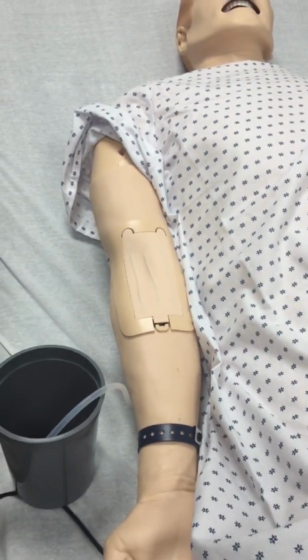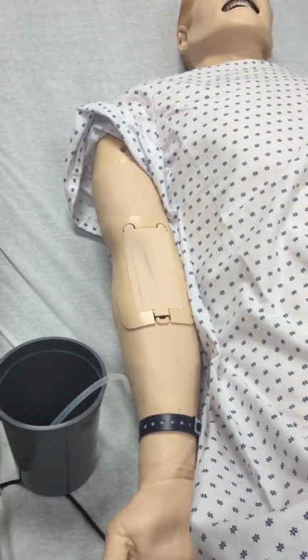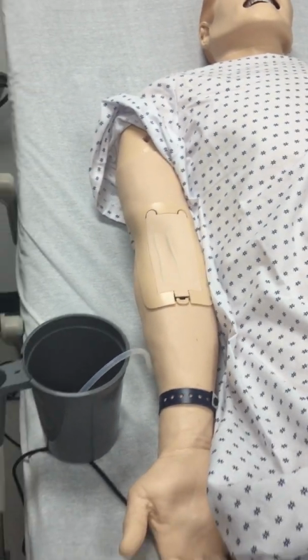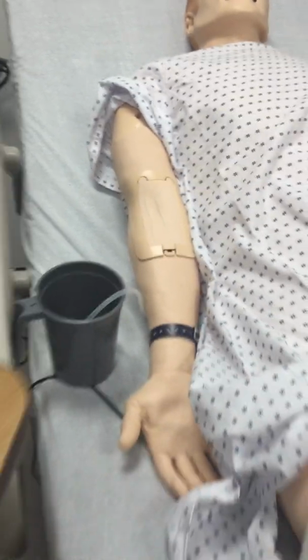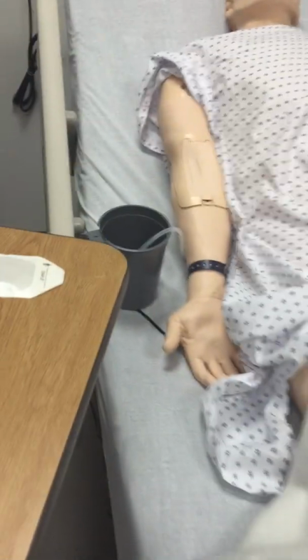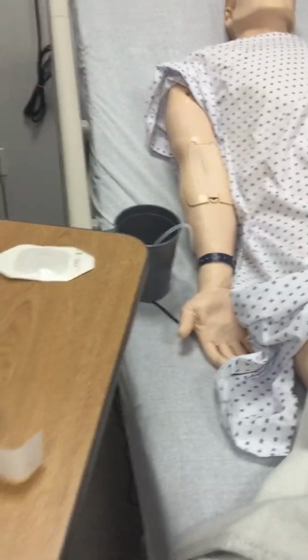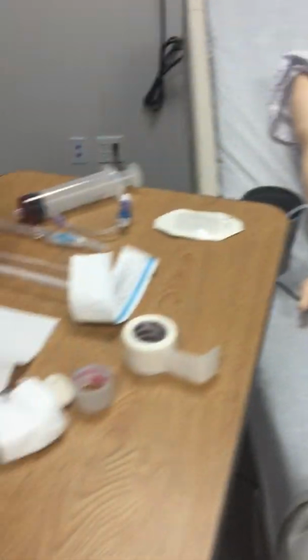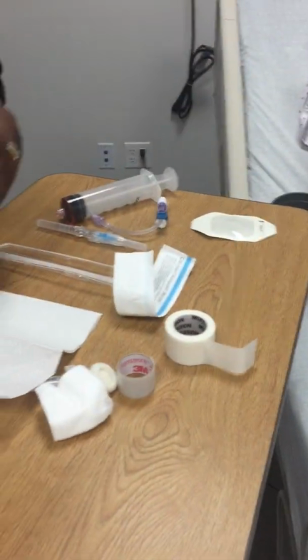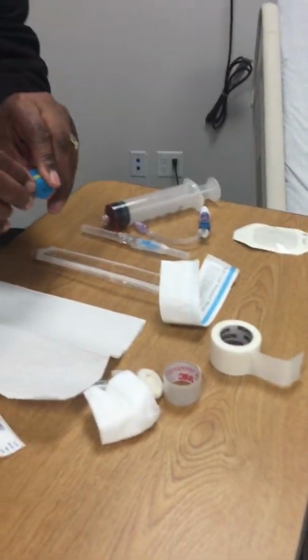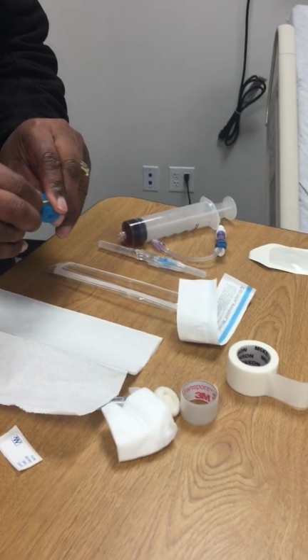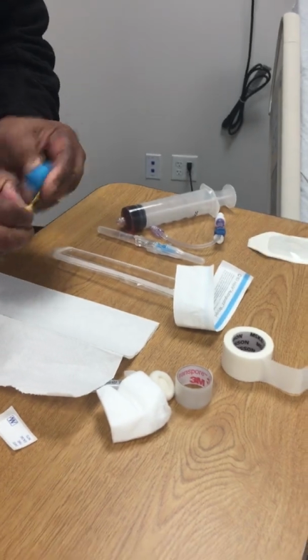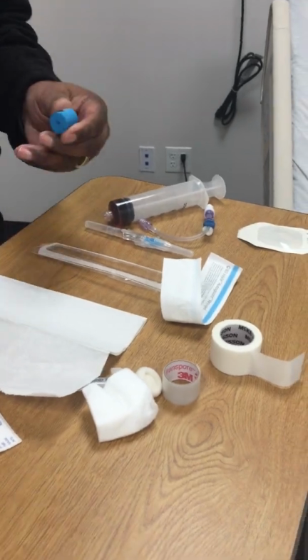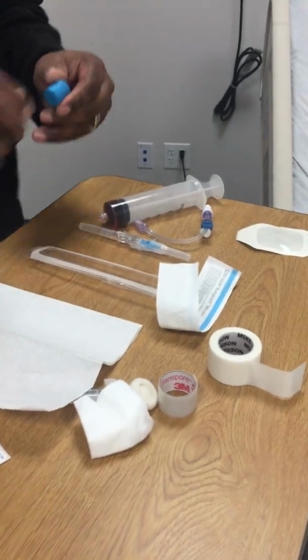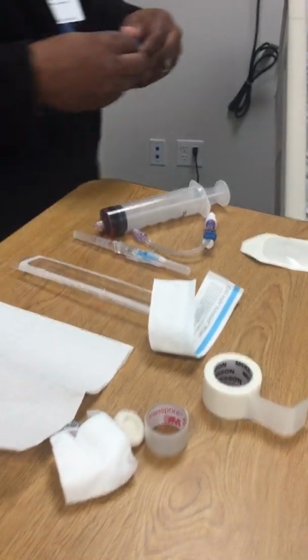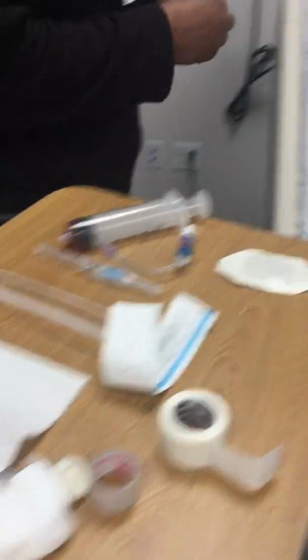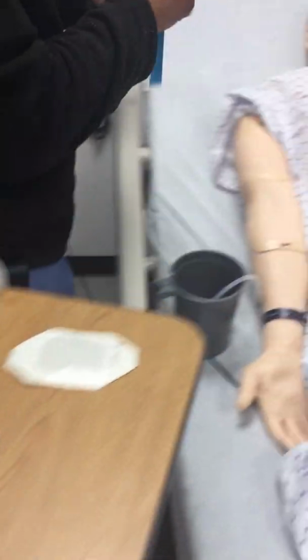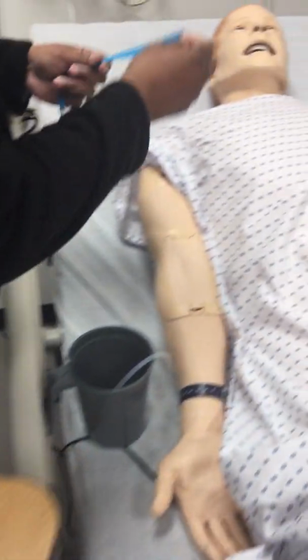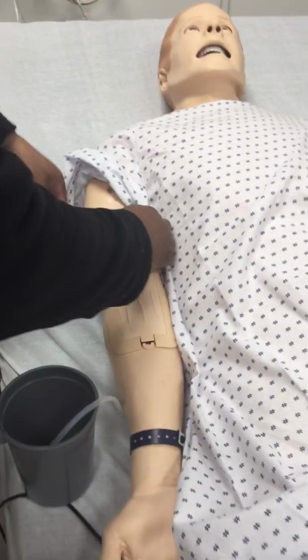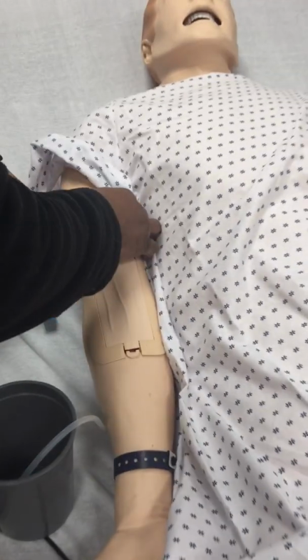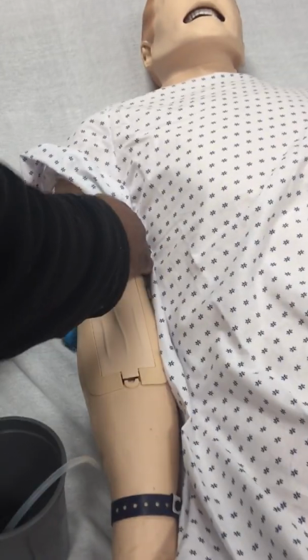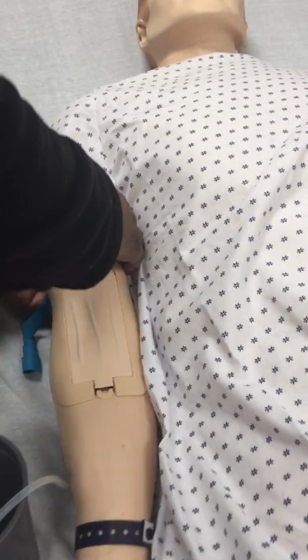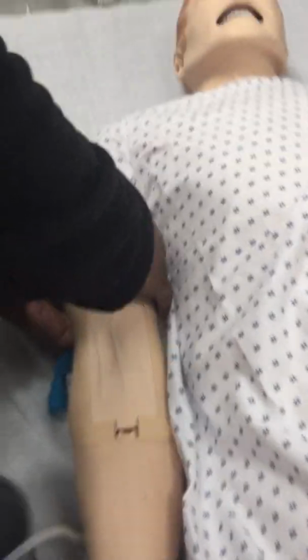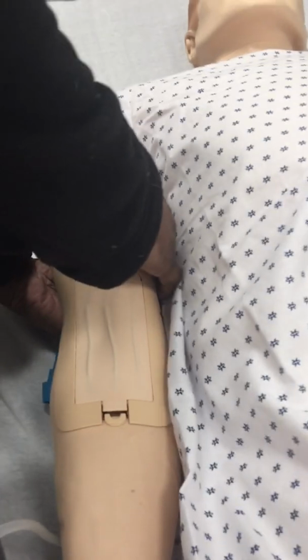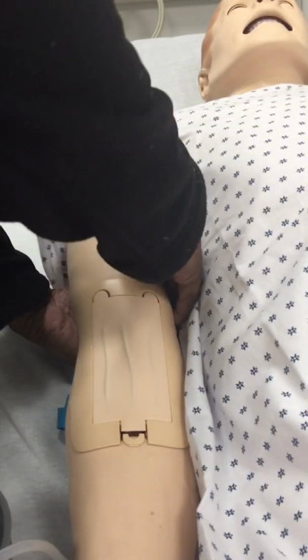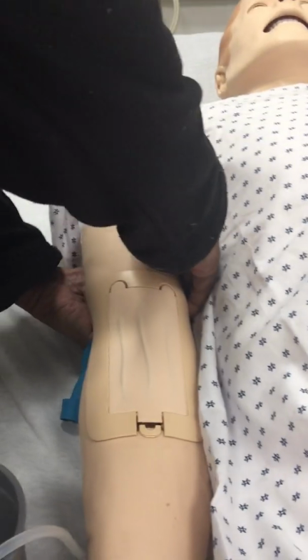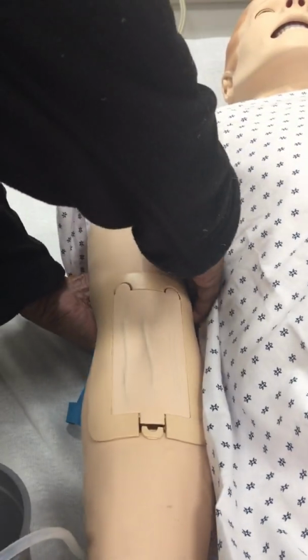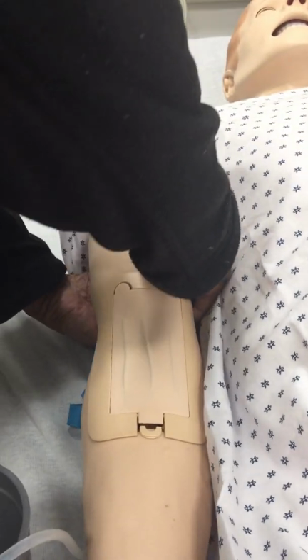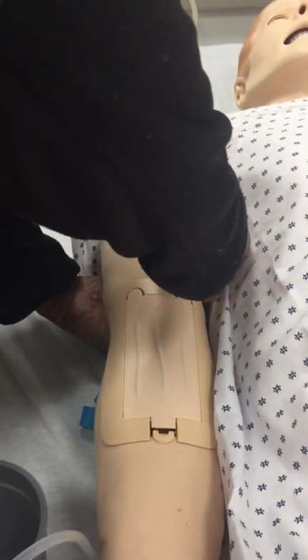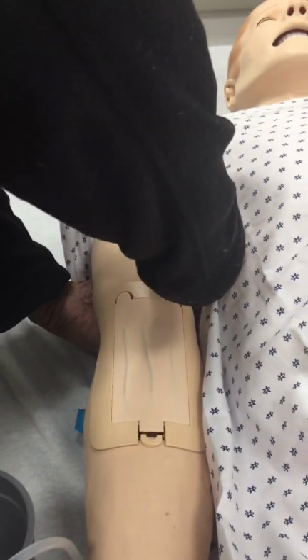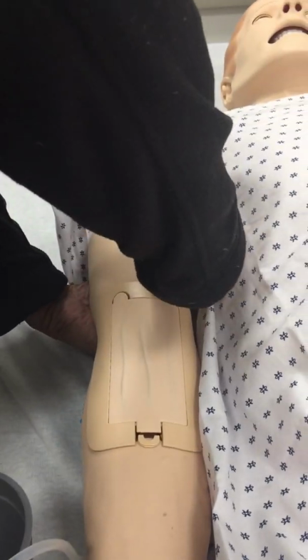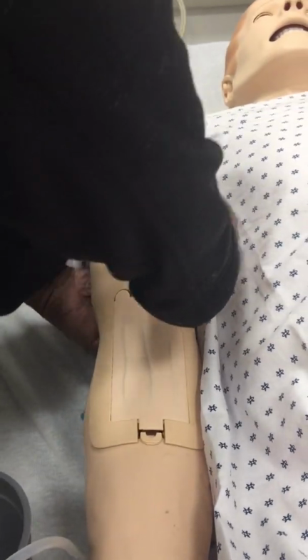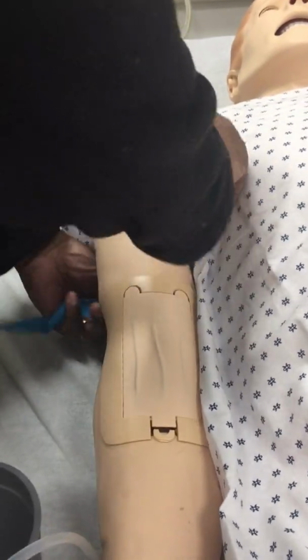We can also use the tourniquet. The tourniquet is supposed to go right here on the arm. Does it really make a difference? No, but it looks good.